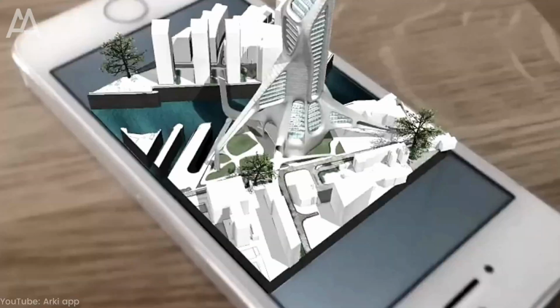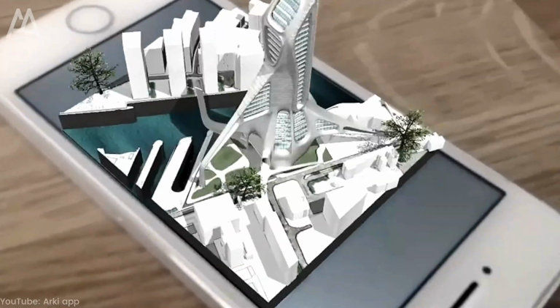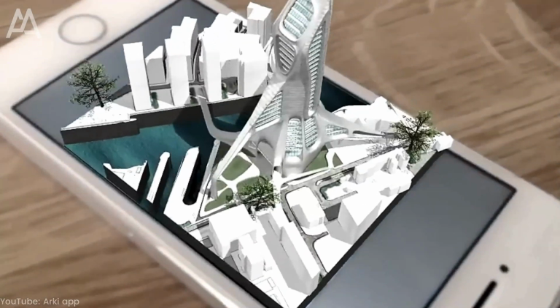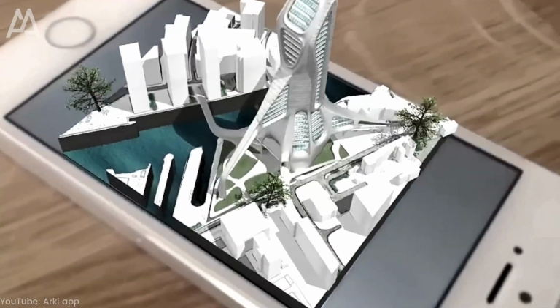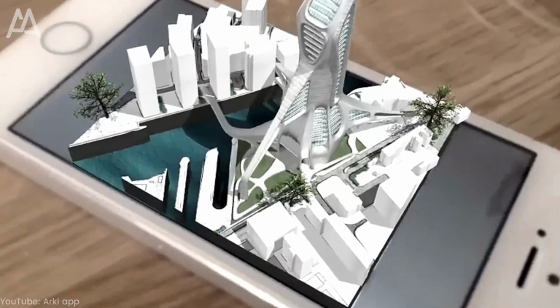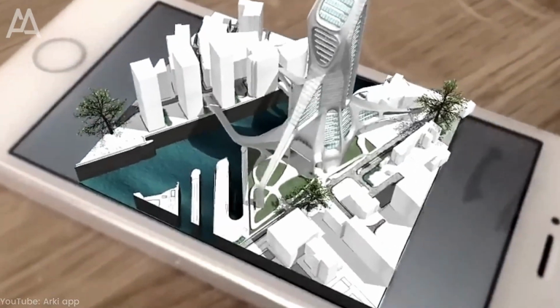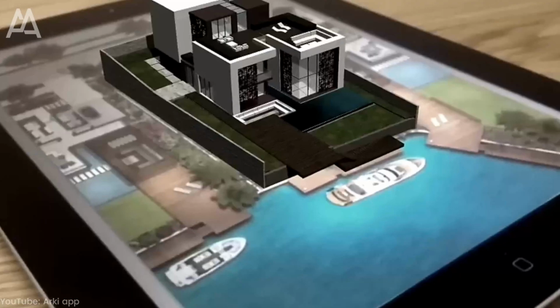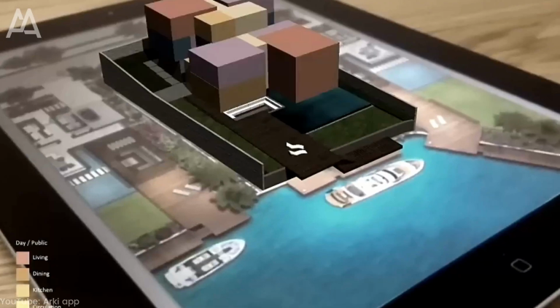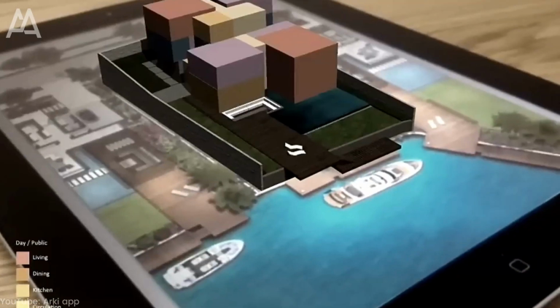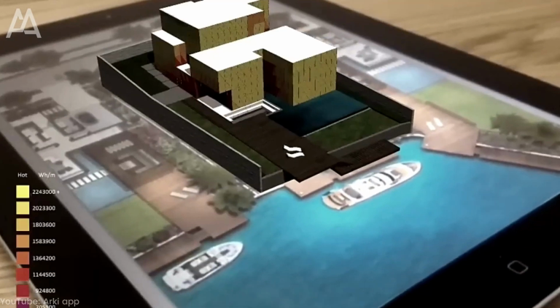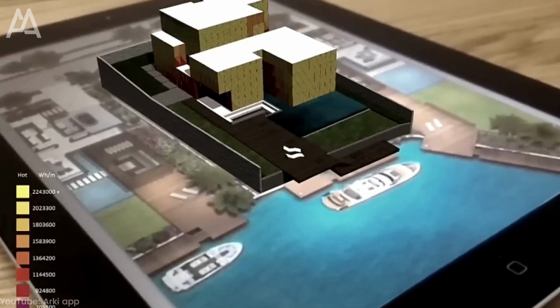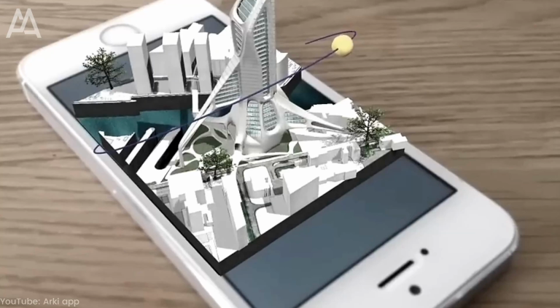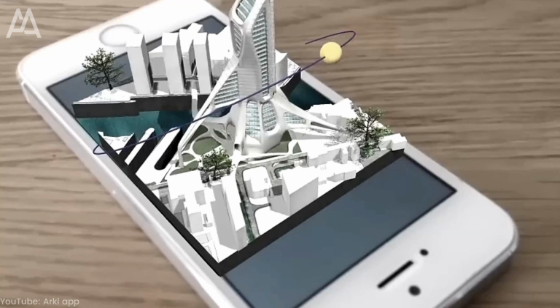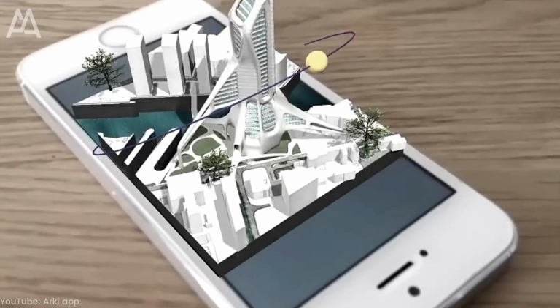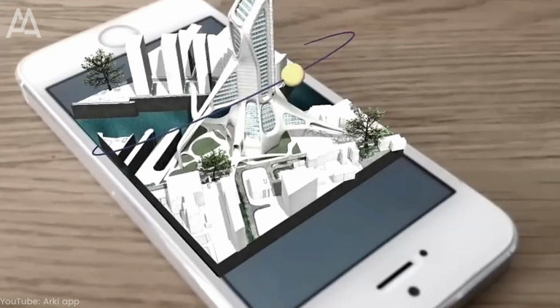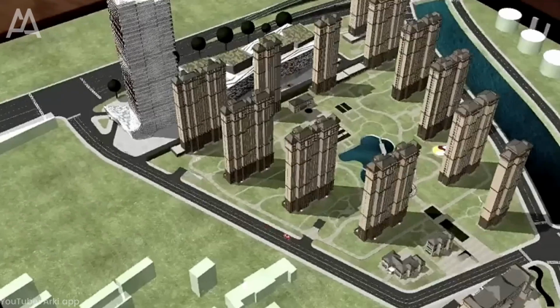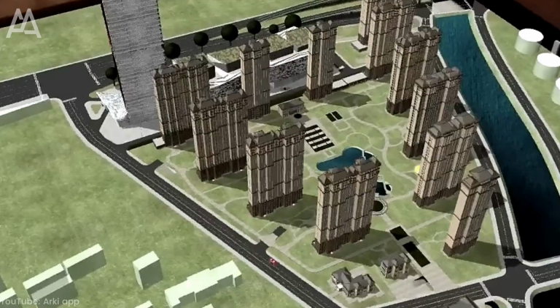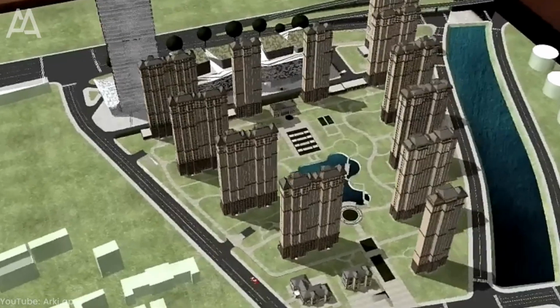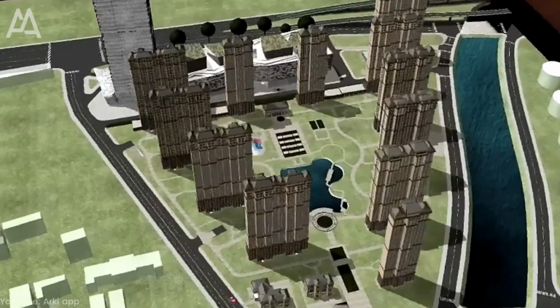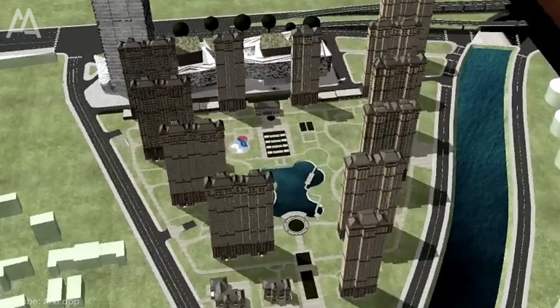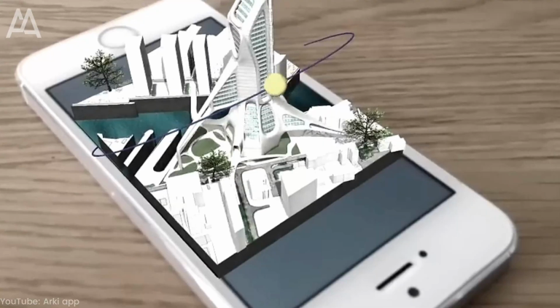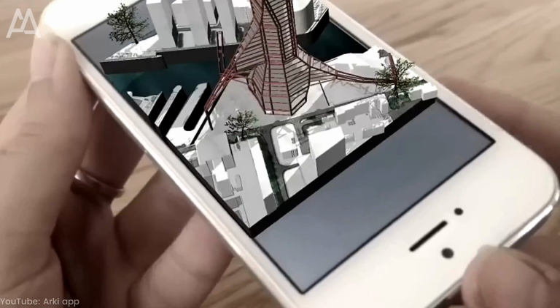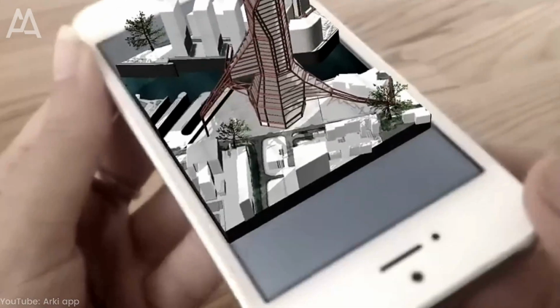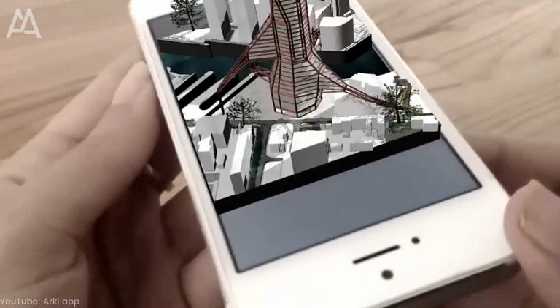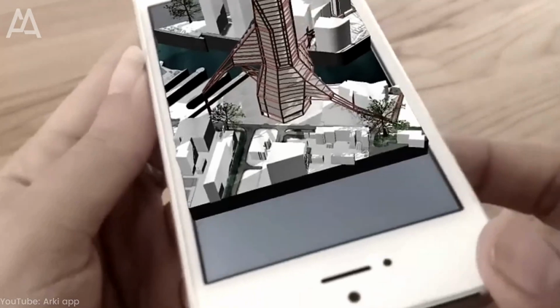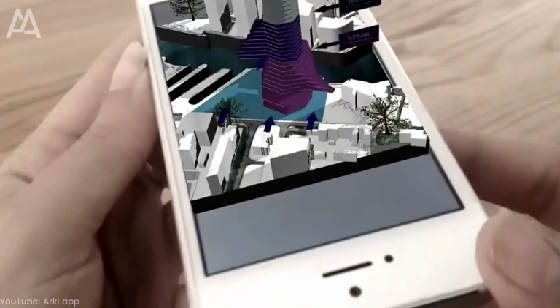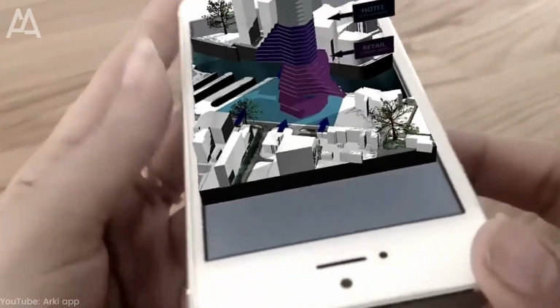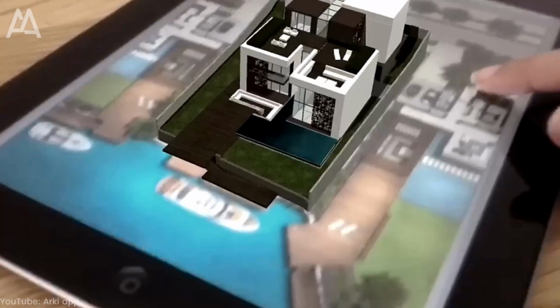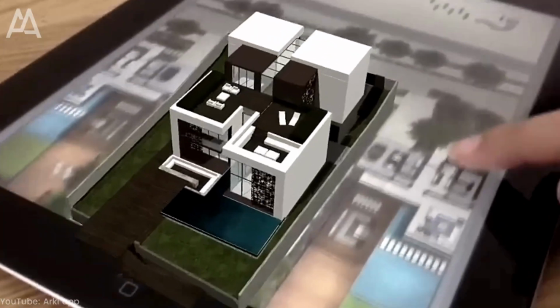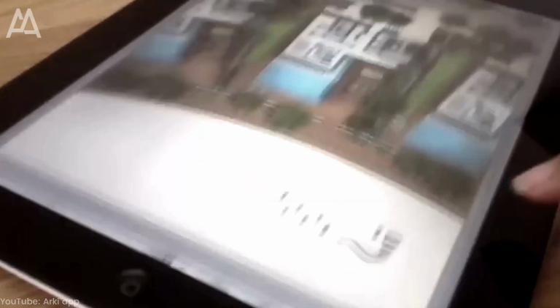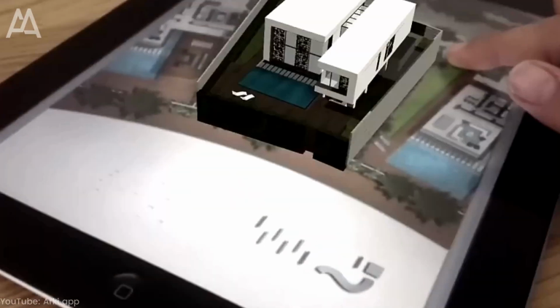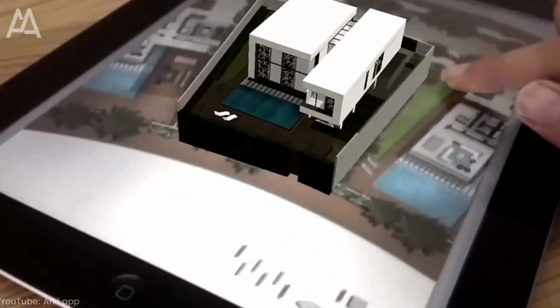This allows designers and architects to better present their designs to clients and get real-time feedback. Clients can easily move, rotate, or change virtual elements in the real environment and see how their changes are reflected in the overall design.